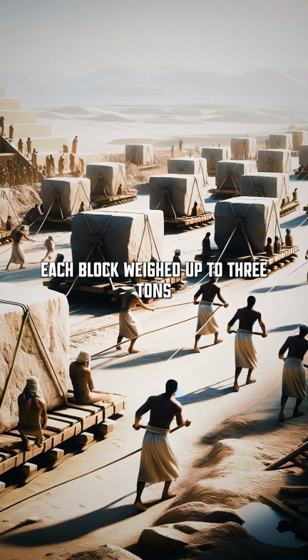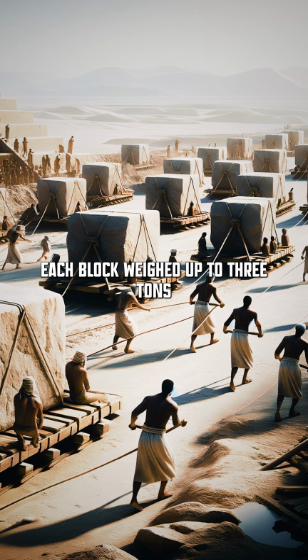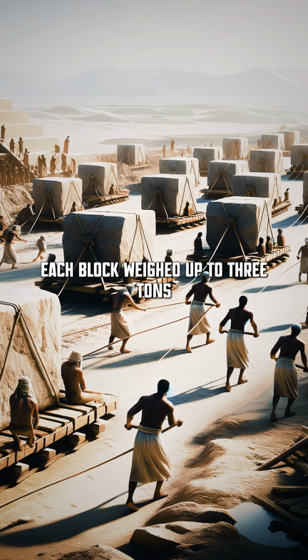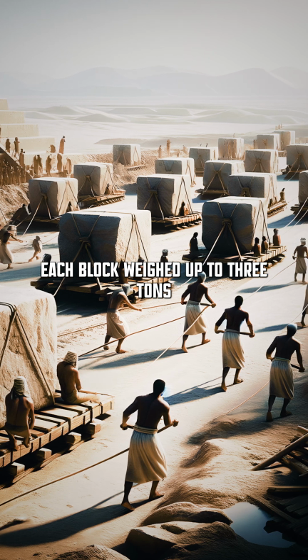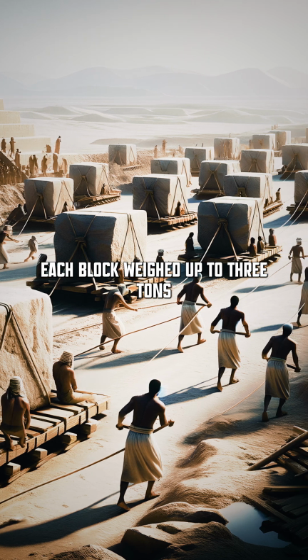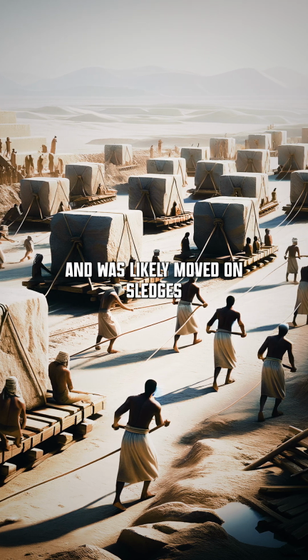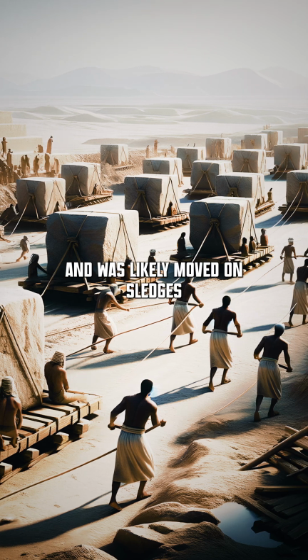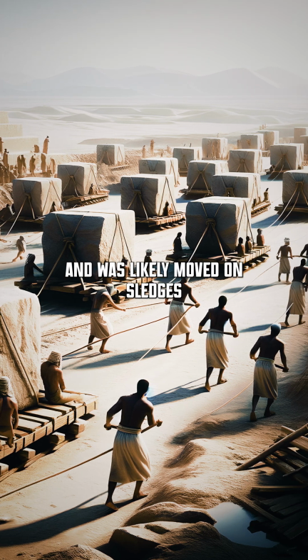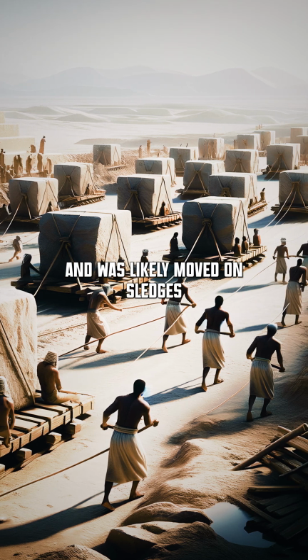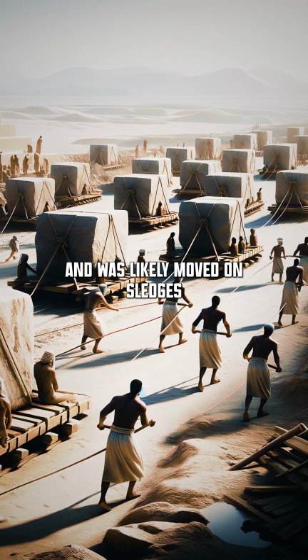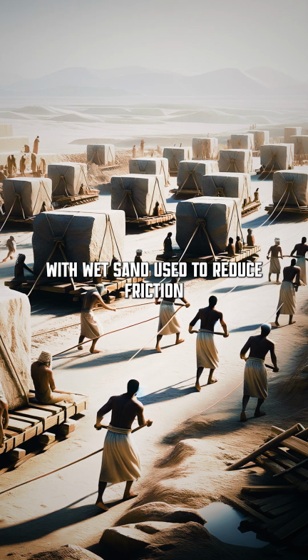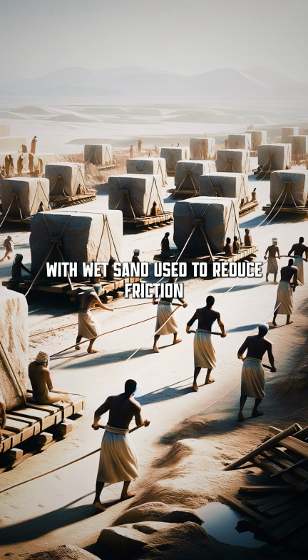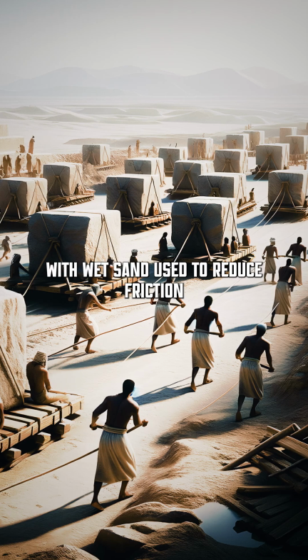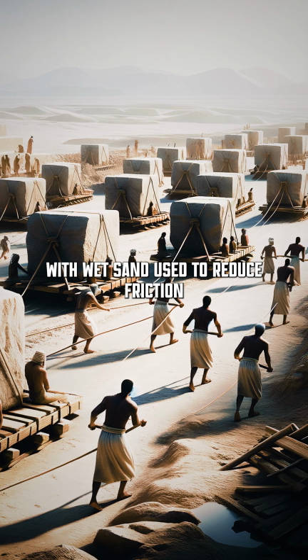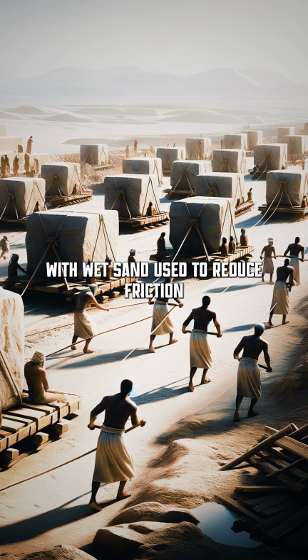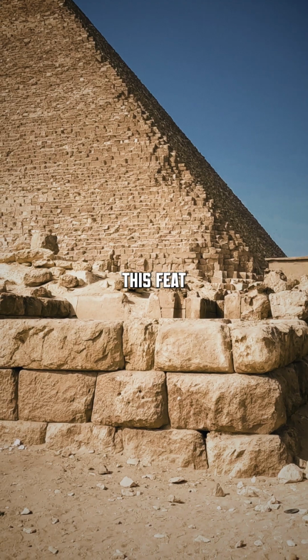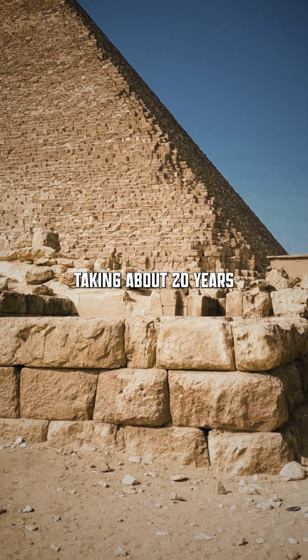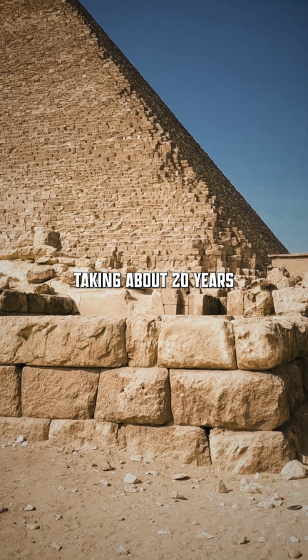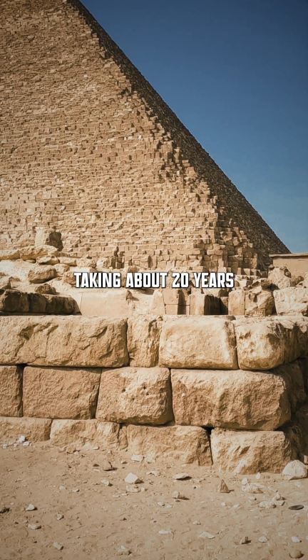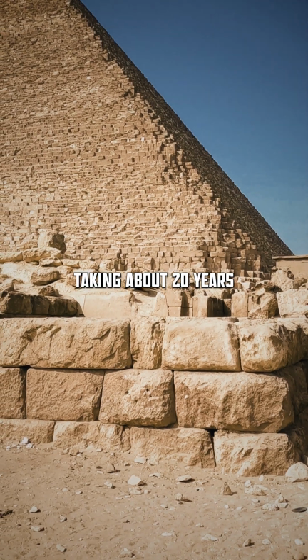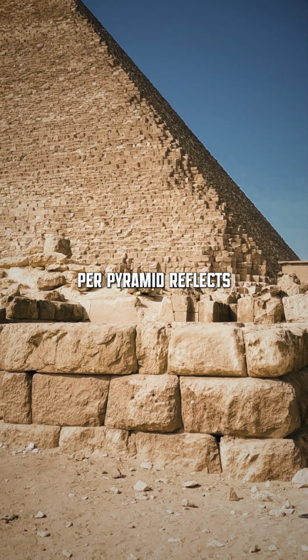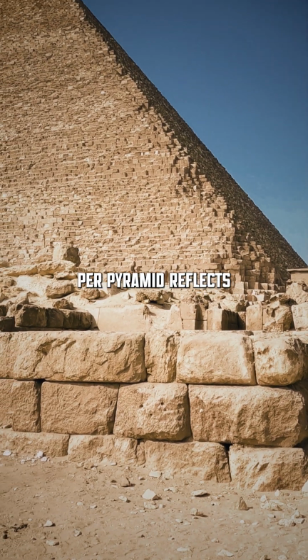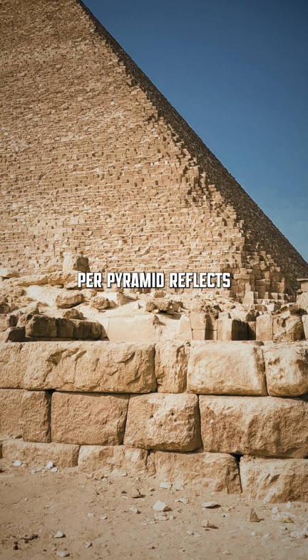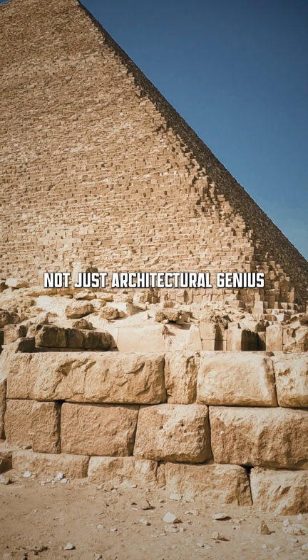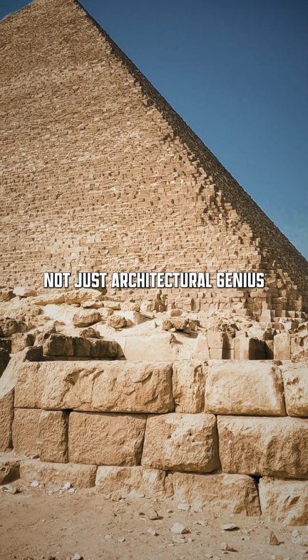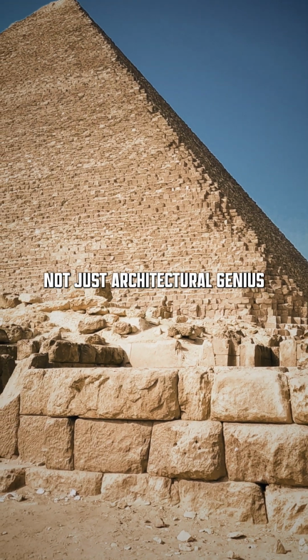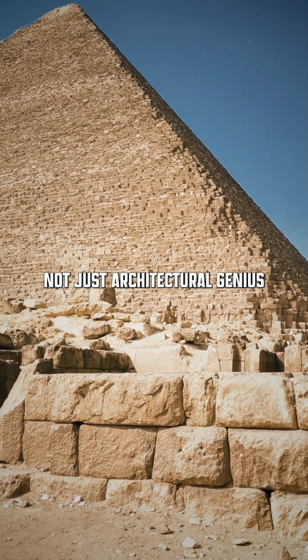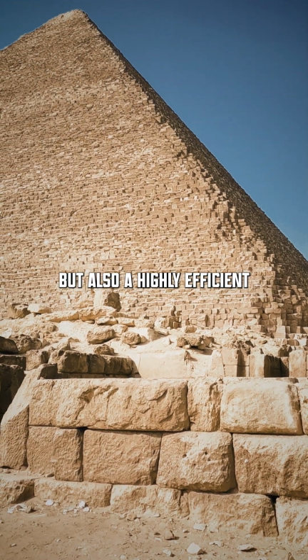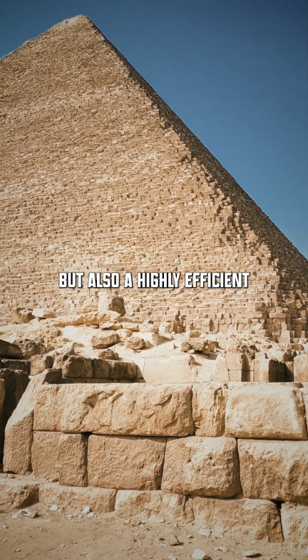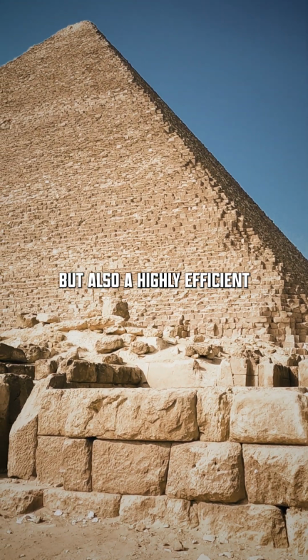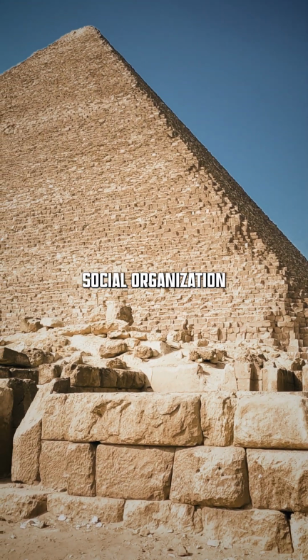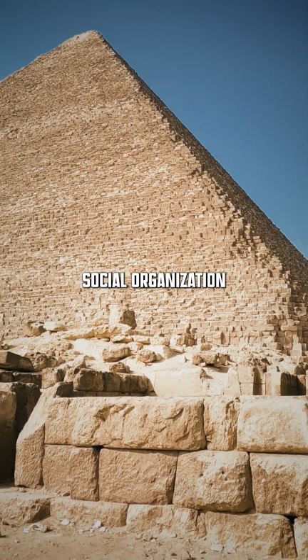Each block weighed up to three tons, and was likely moved on sledges, with wet sand used to reduce friction. This feat, taking about 20 years per pyramid, reflects not just architectural genius, but also a highly efficient social organization.